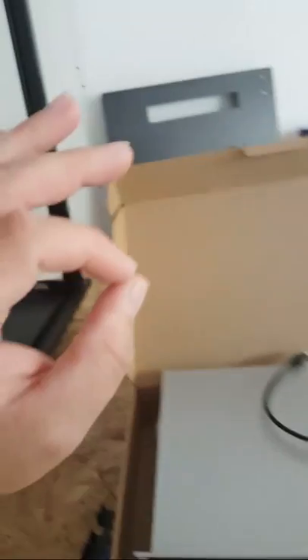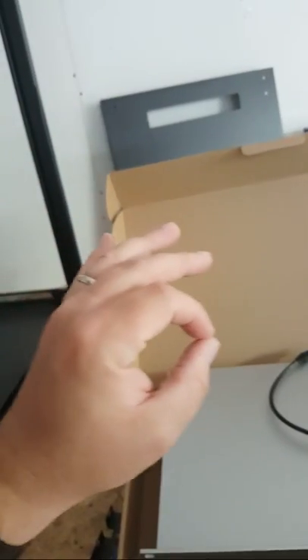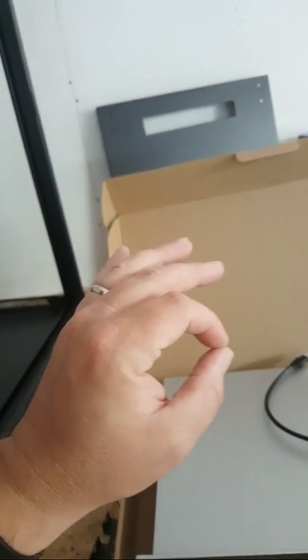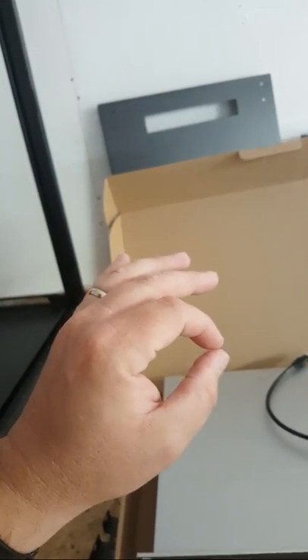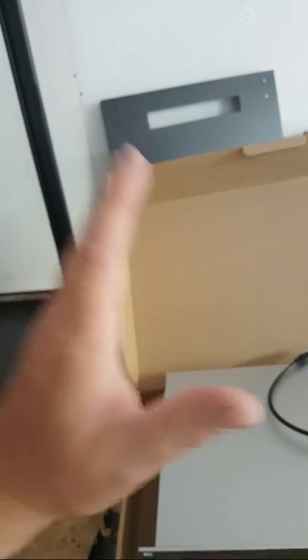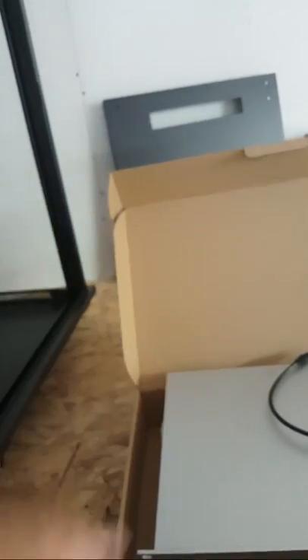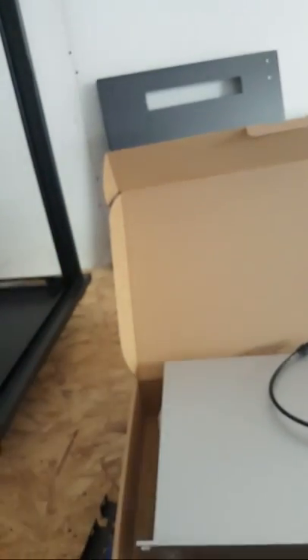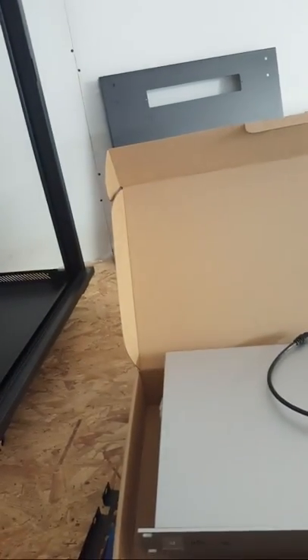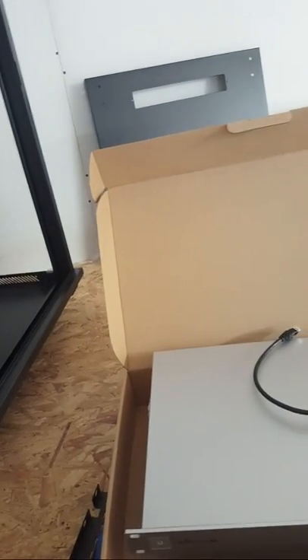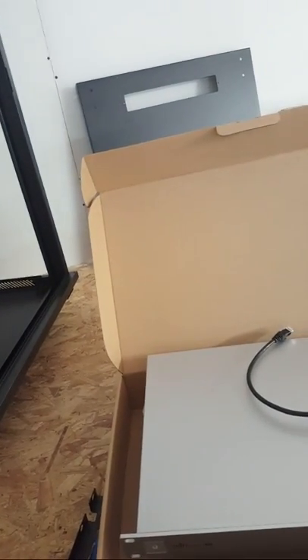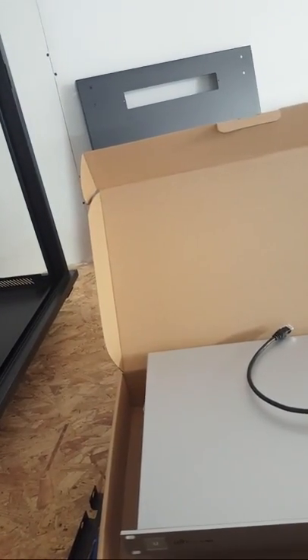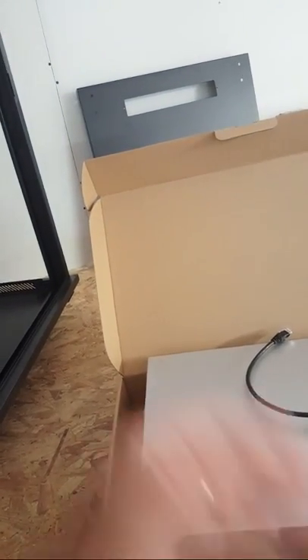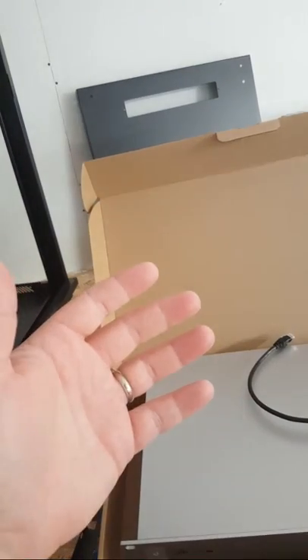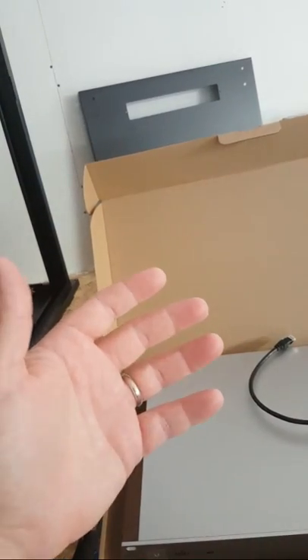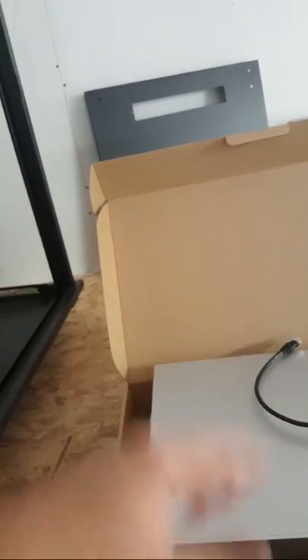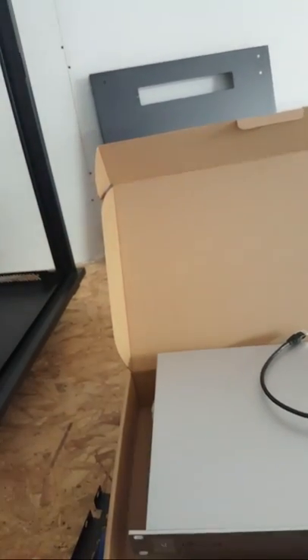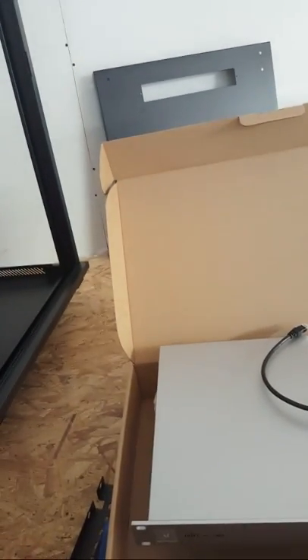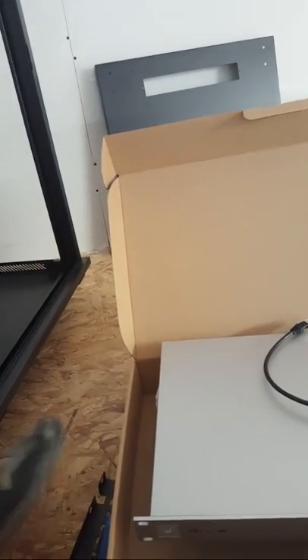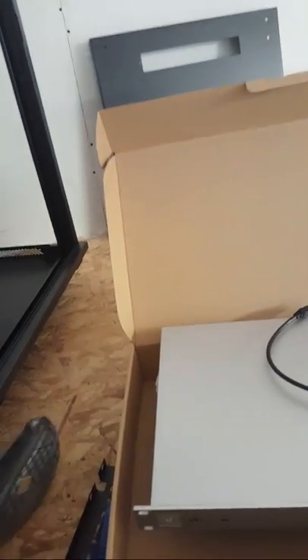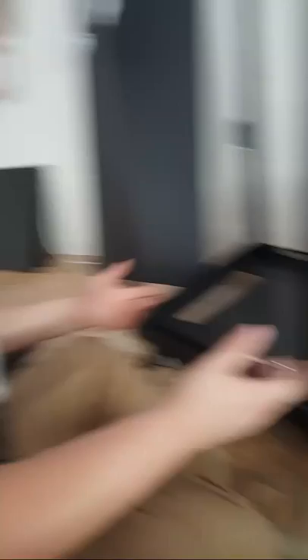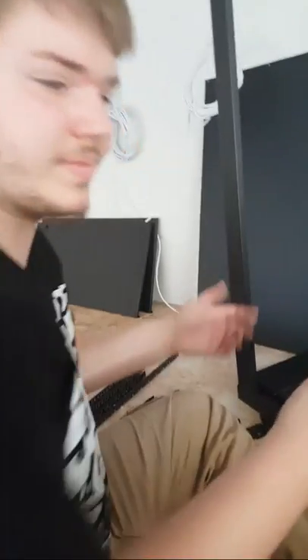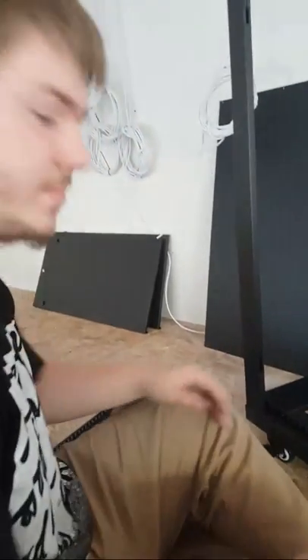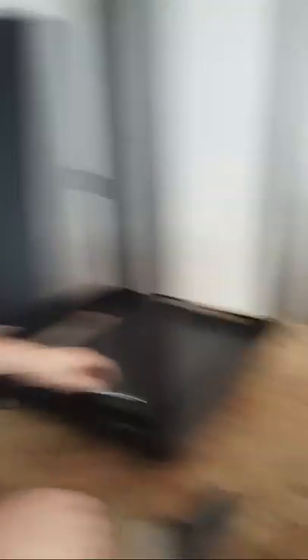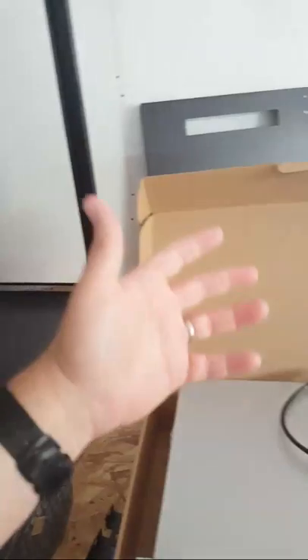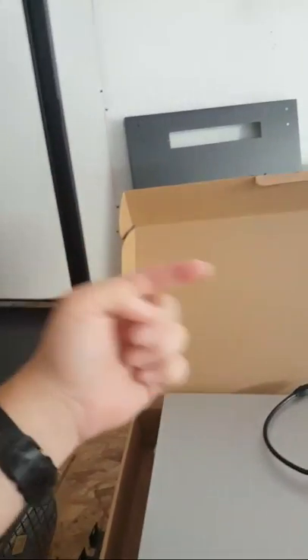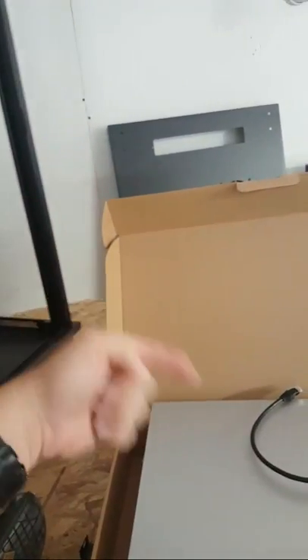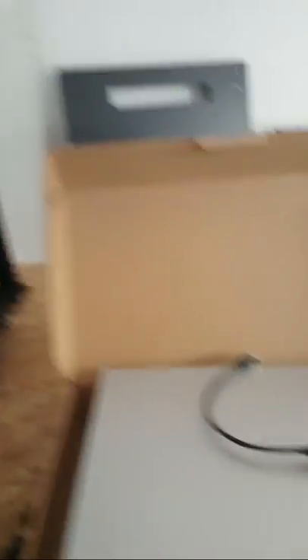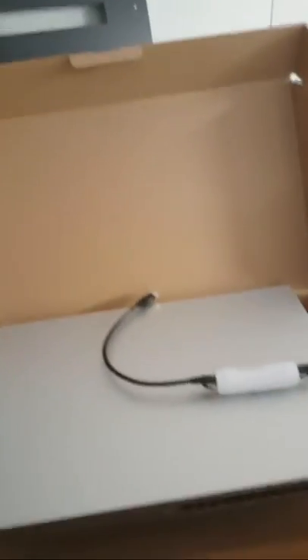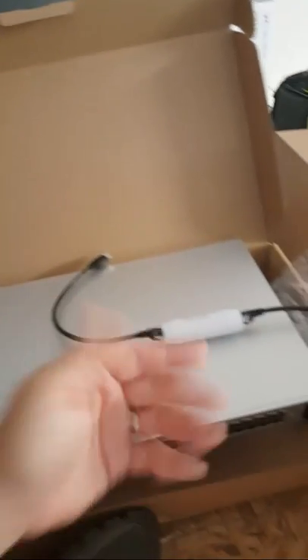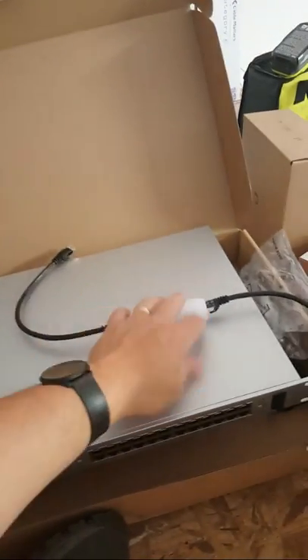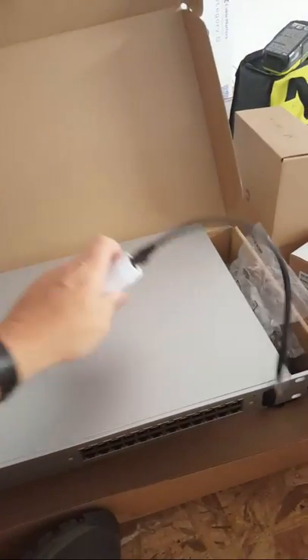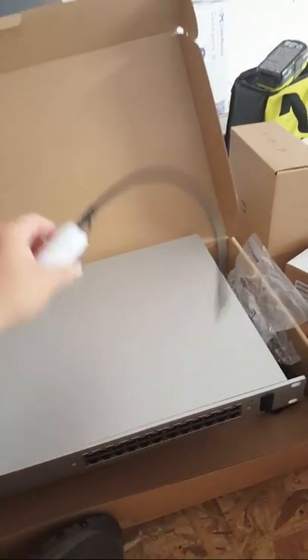We're also doing voice-over-IP. We have ordered a phone system and that should be delivered in the next couple weeks. Then that will get installed and the PCs will go into the back of the phones.